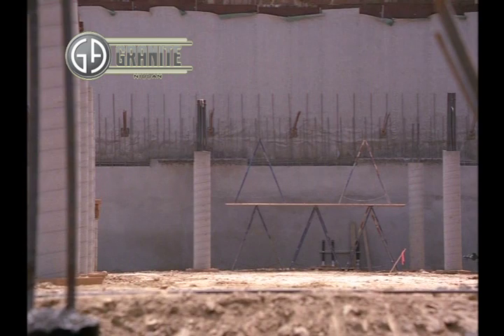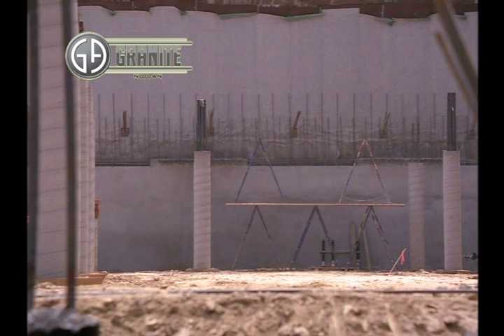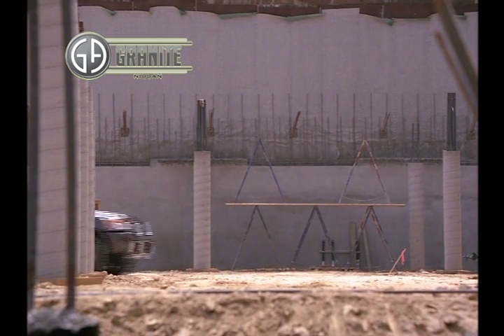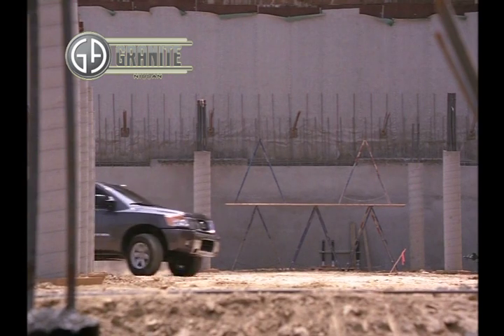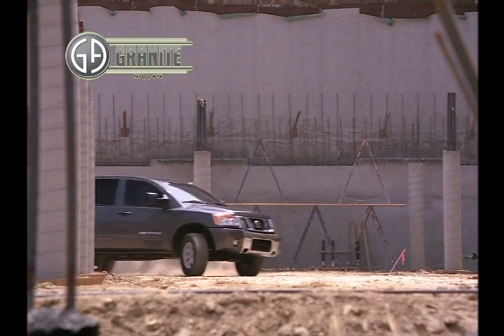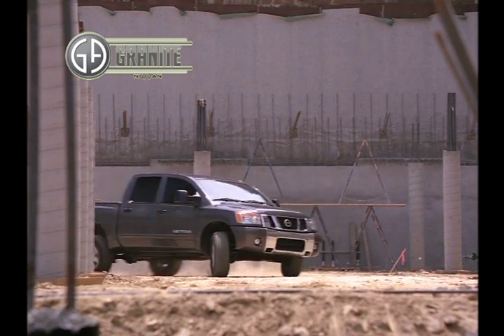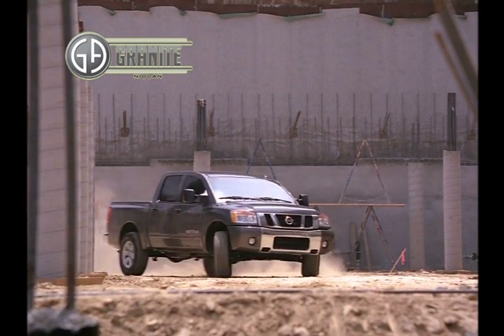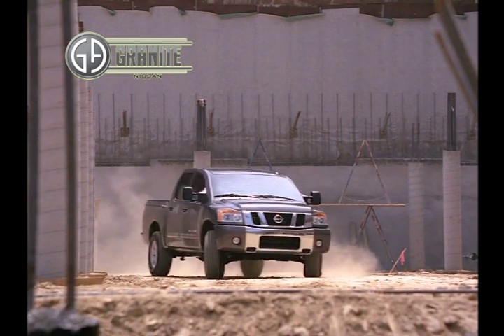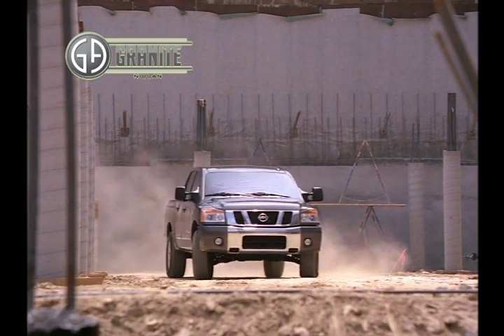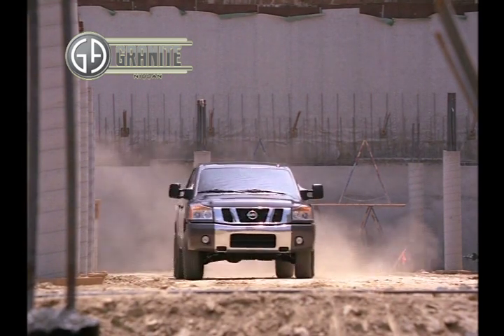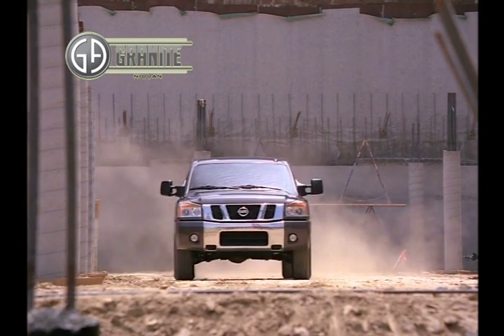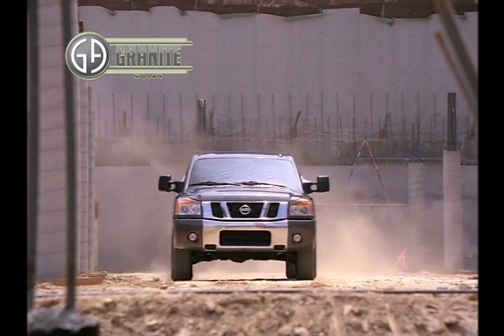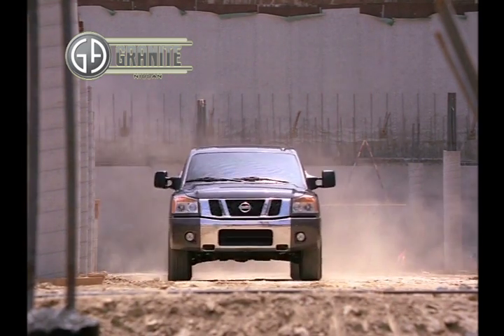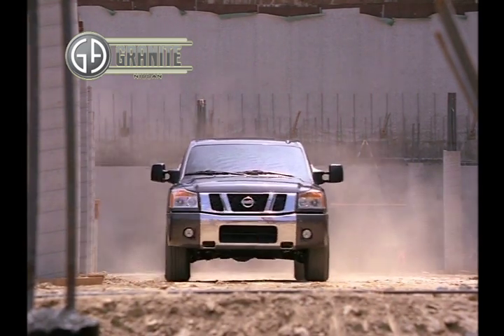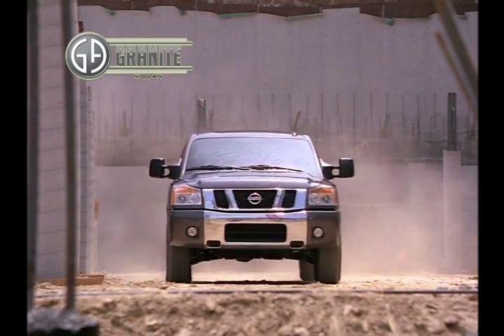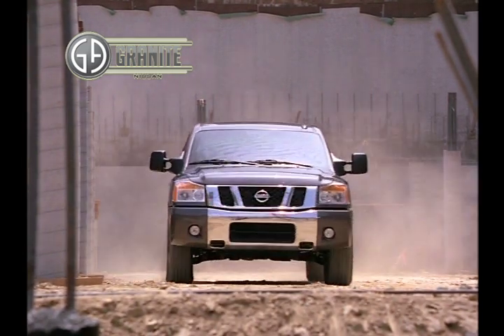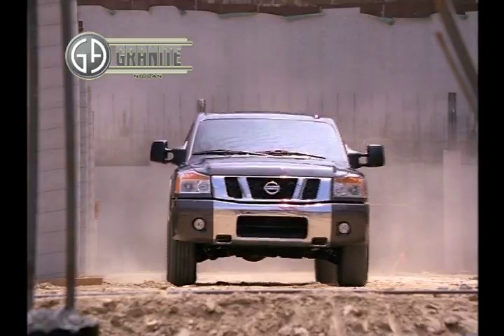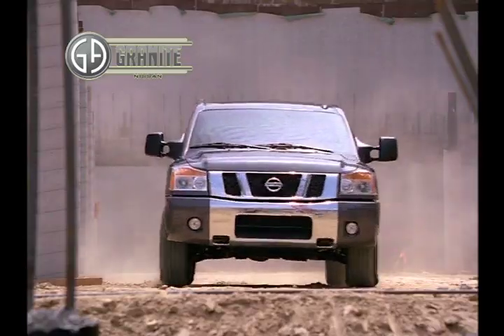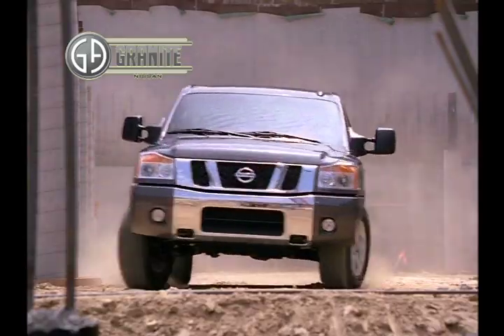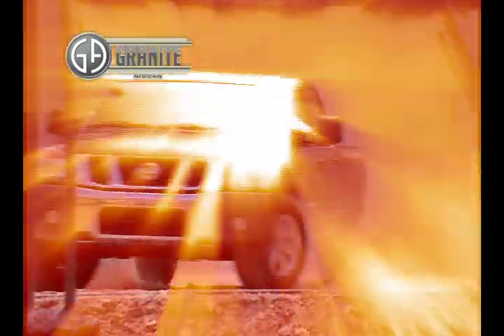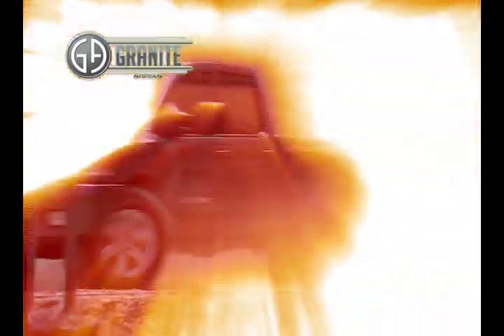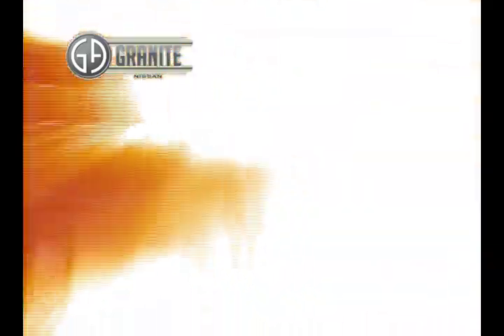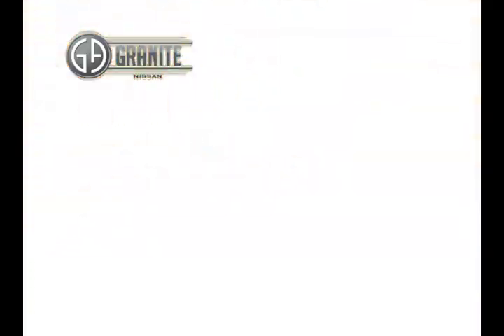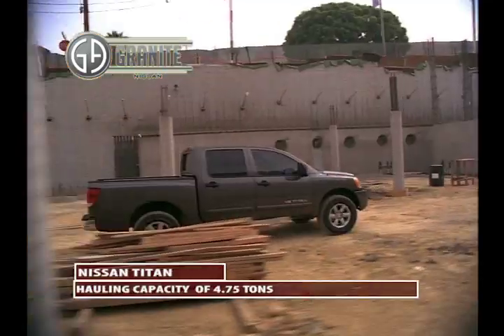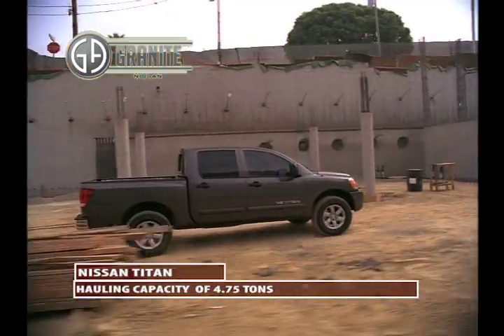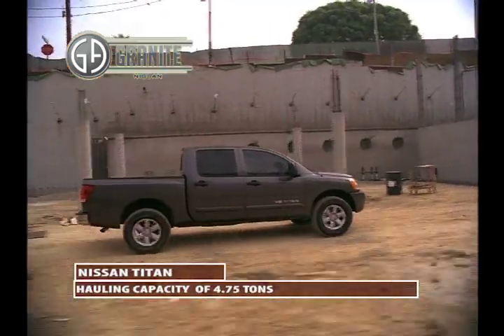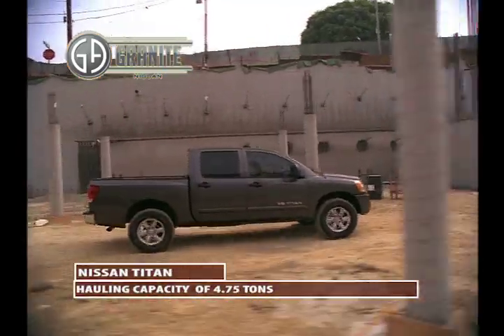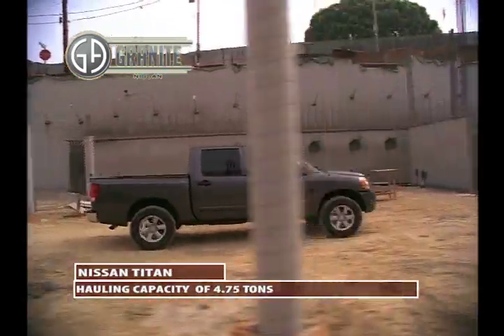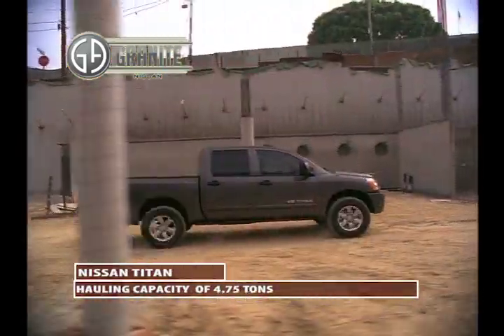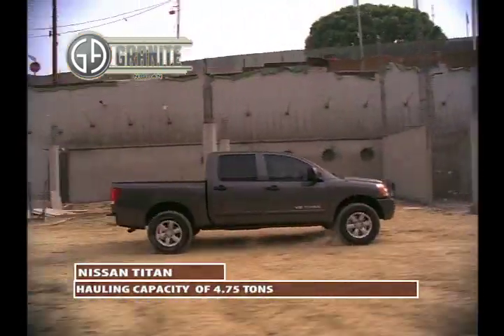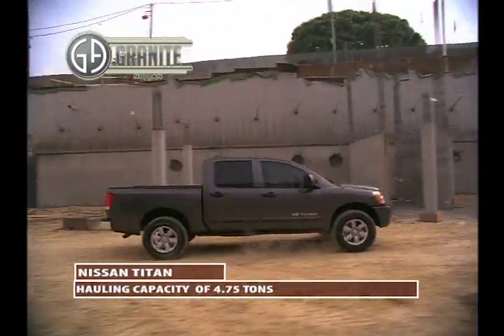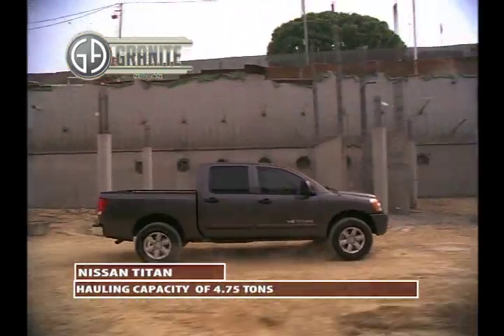Power, performance, and efficiency define the 2013 Nissan Titan. With hauling capability of 4 and 3 quarter tons, Titan turns any workload into a simple task.